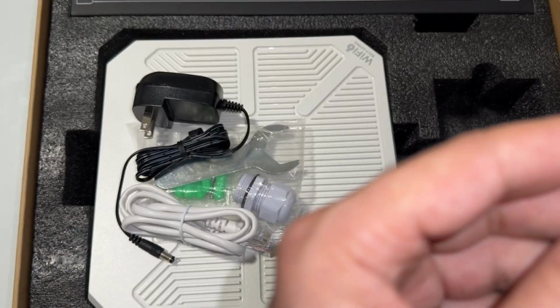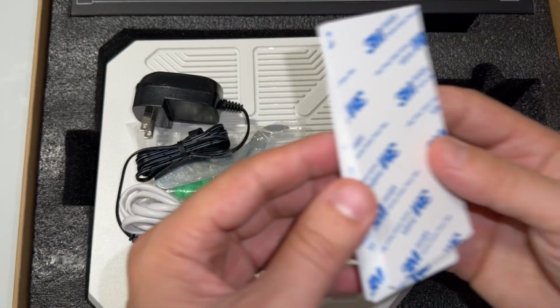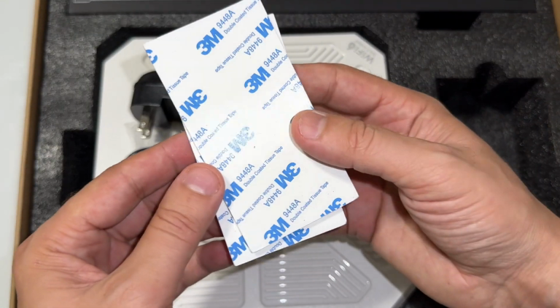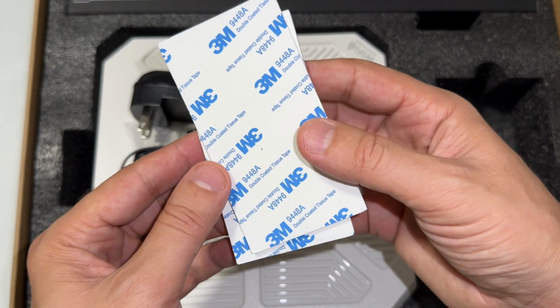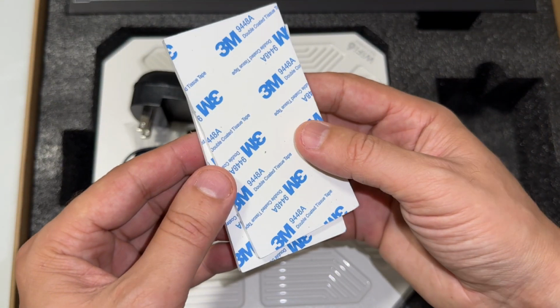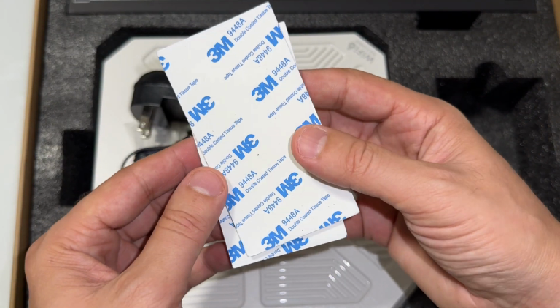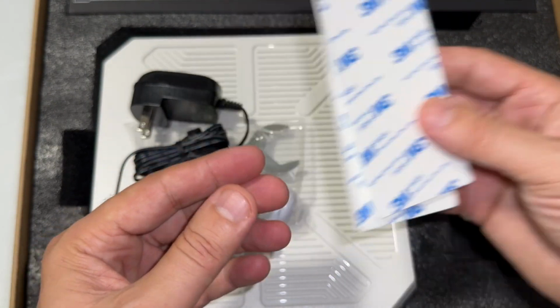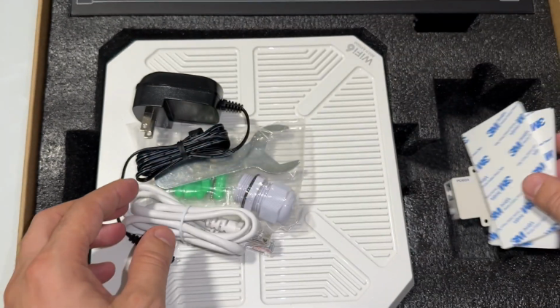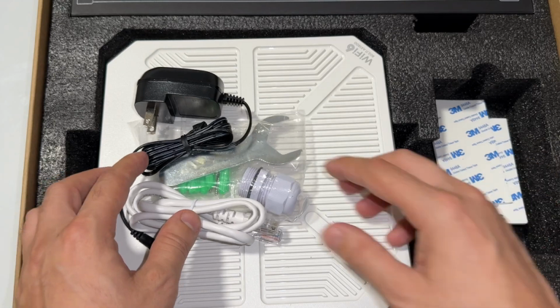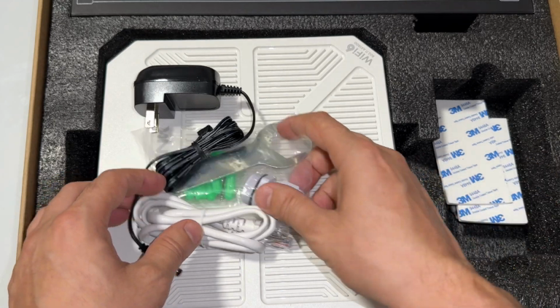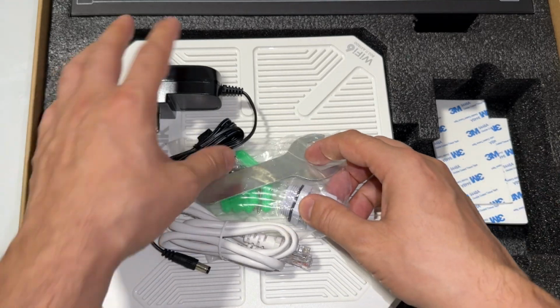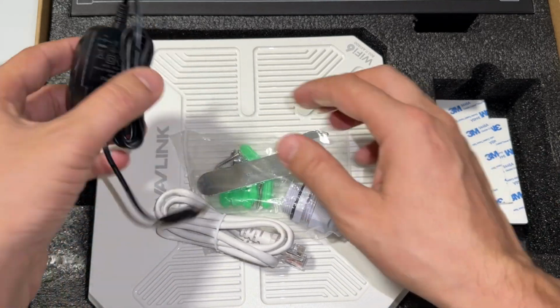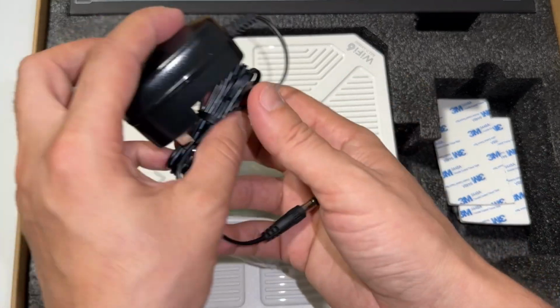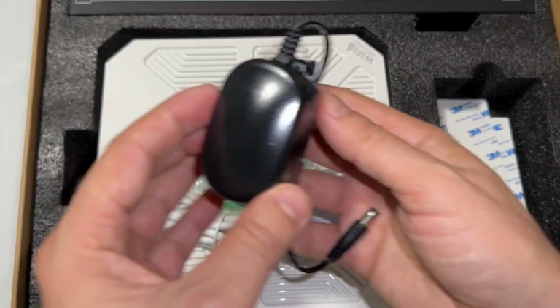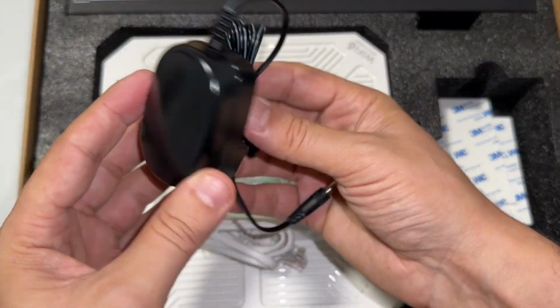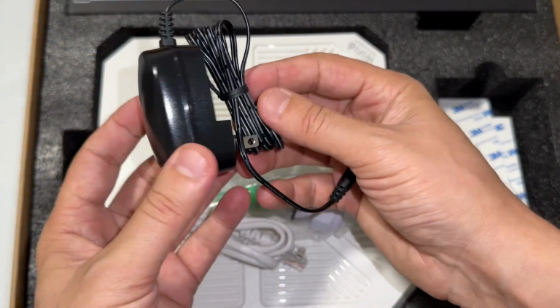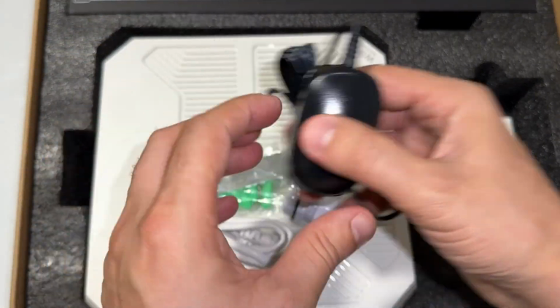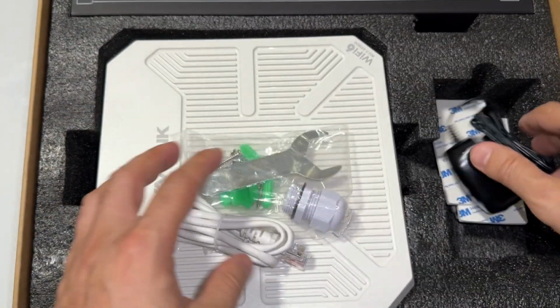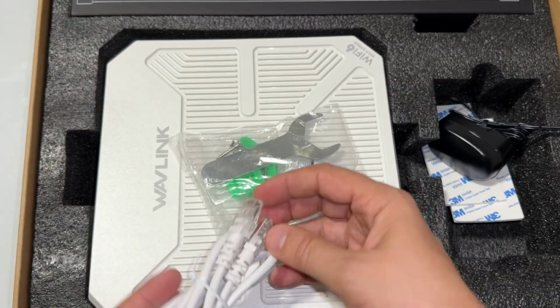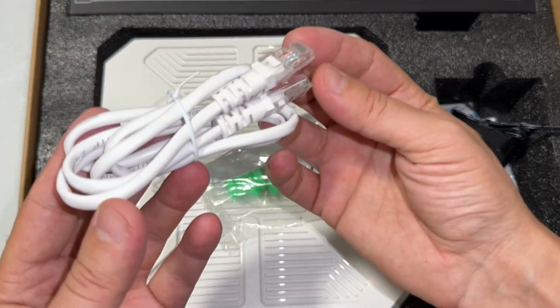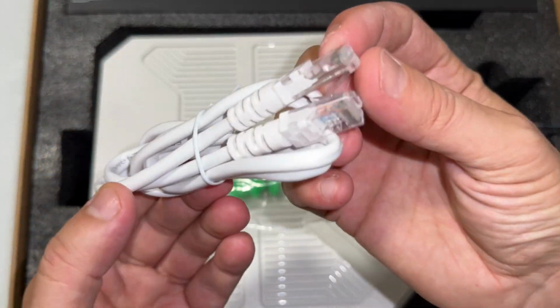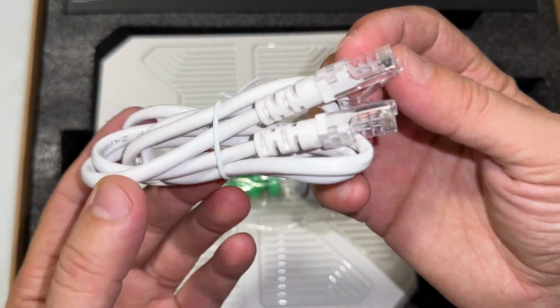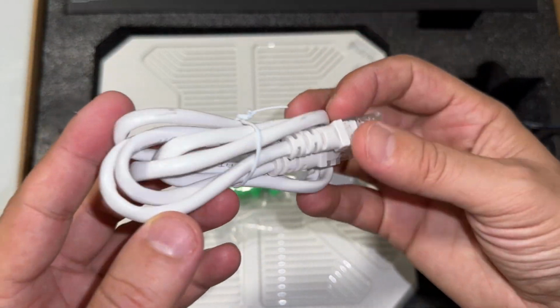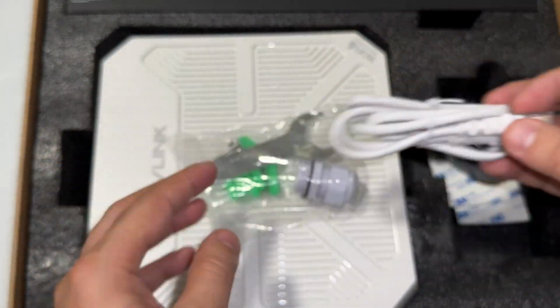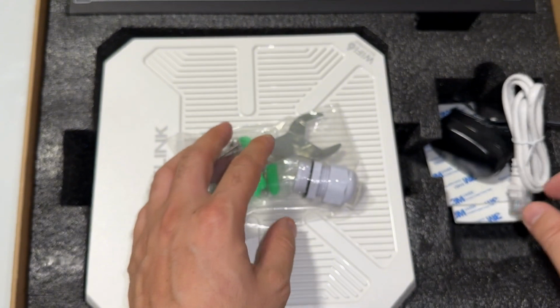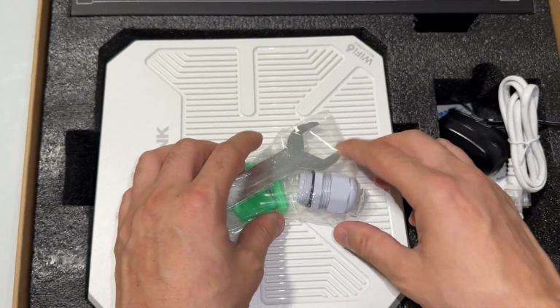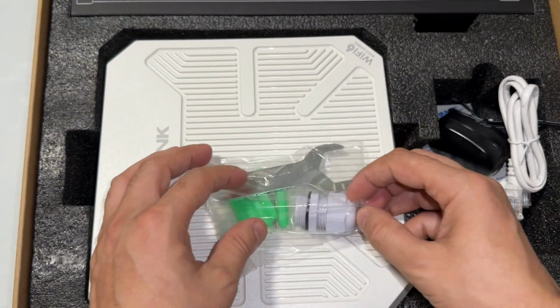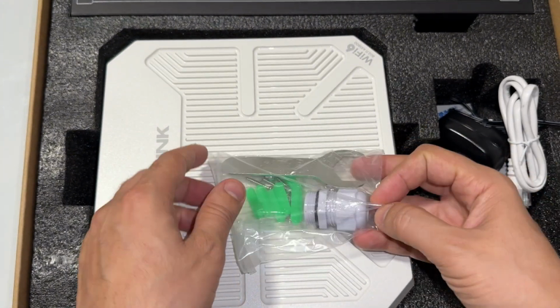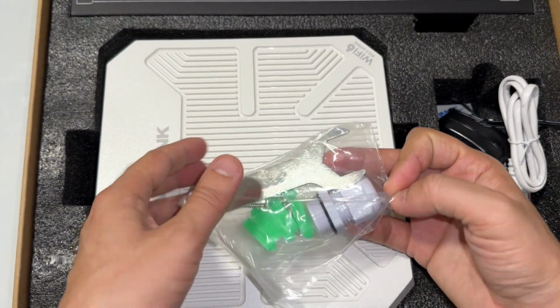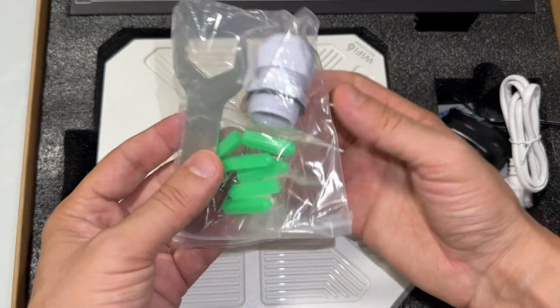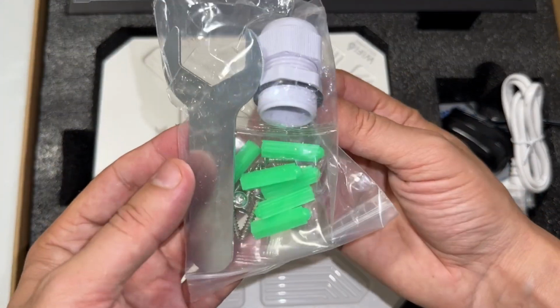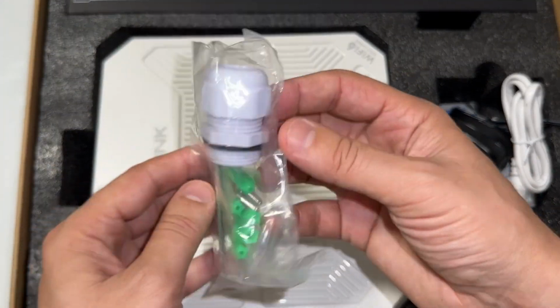Inside we have double coated tissue tape, an adapter, an ethernet cable, and a screw pack.